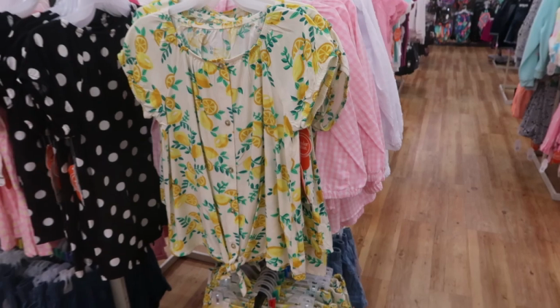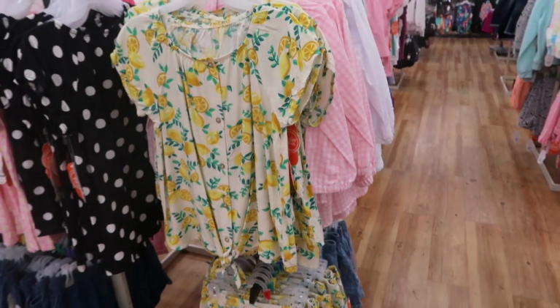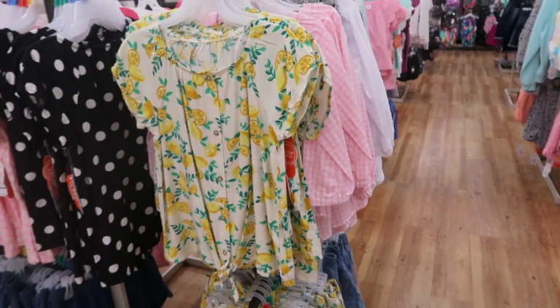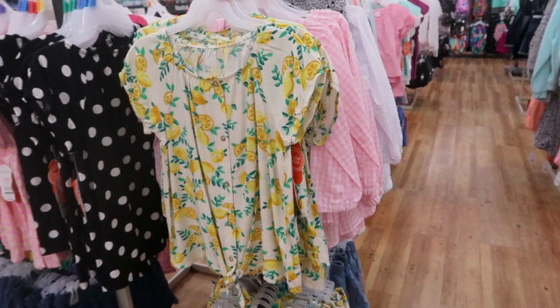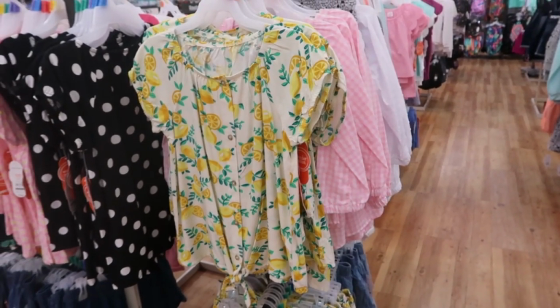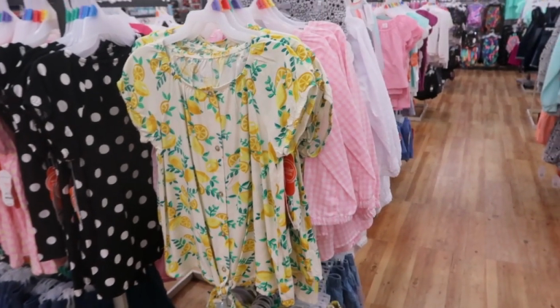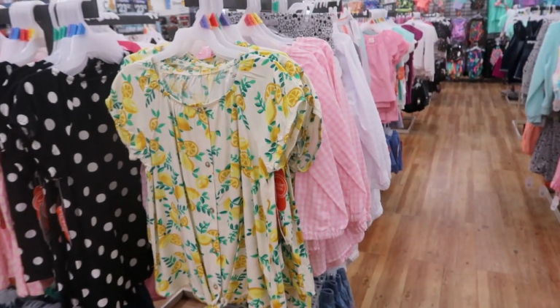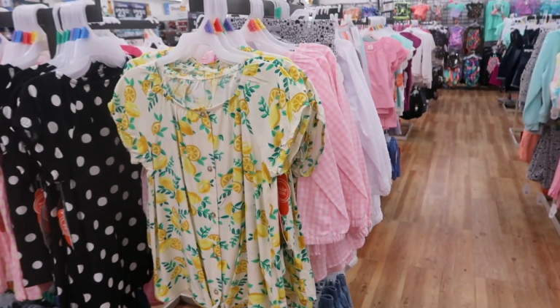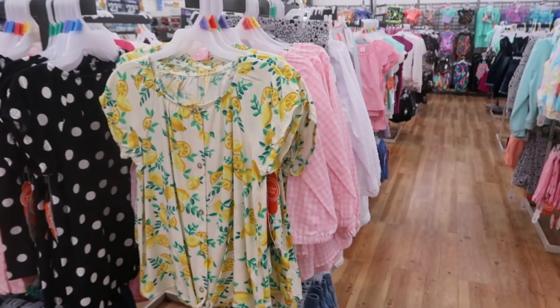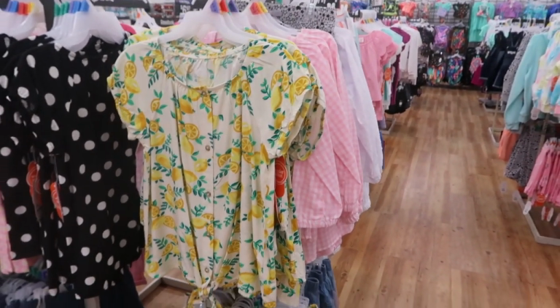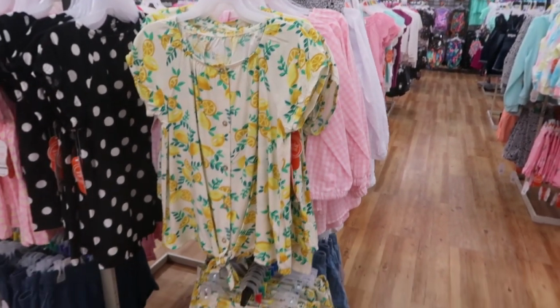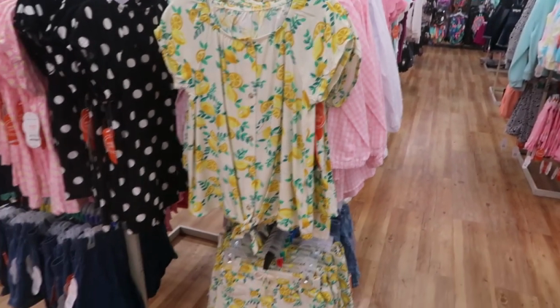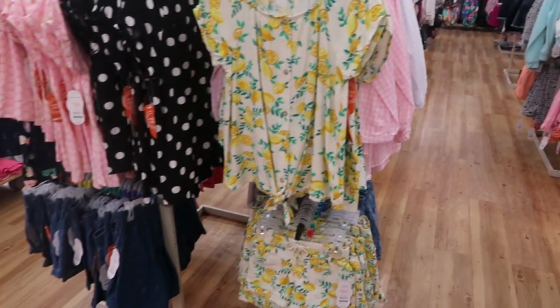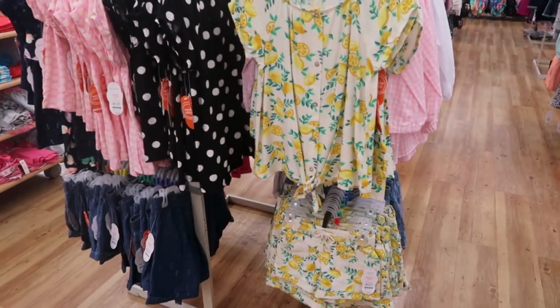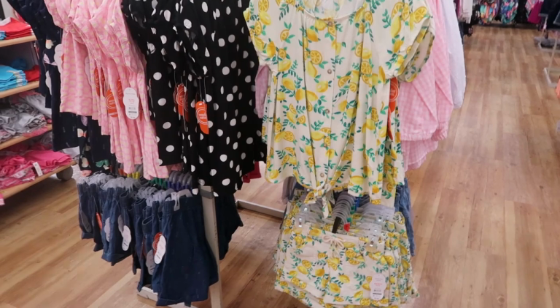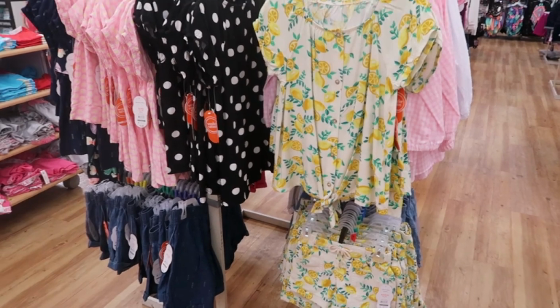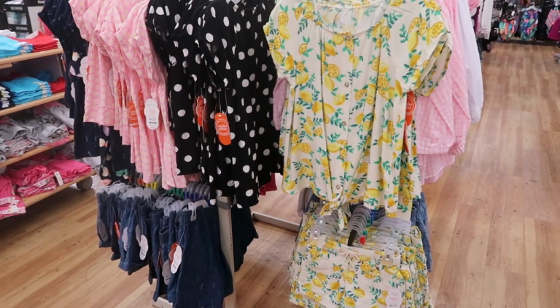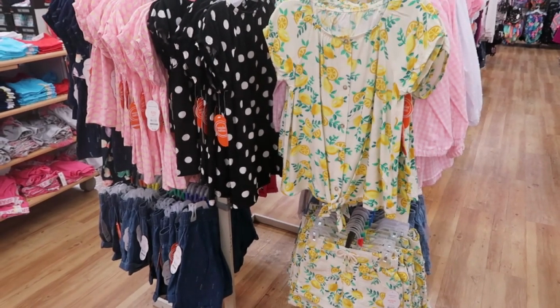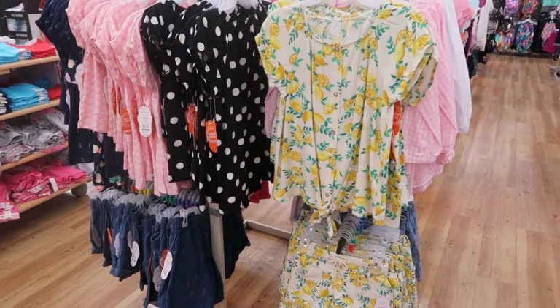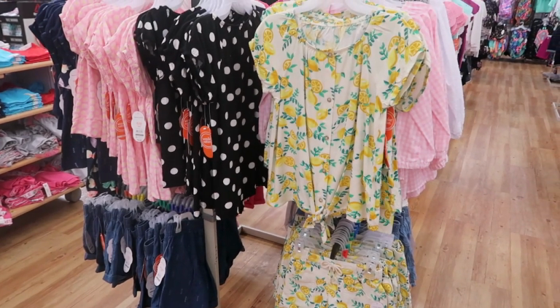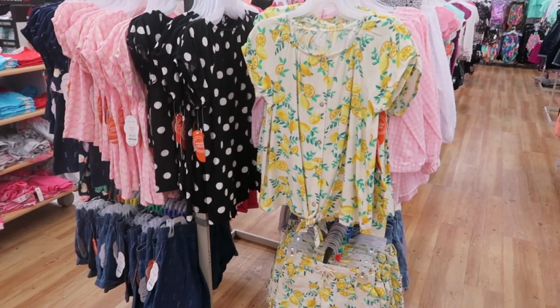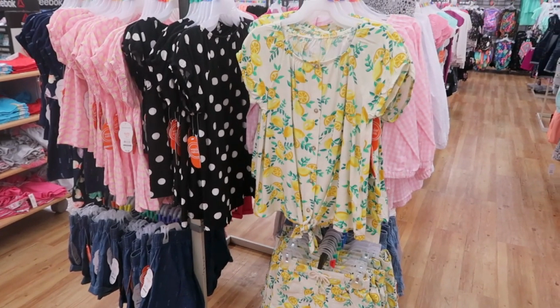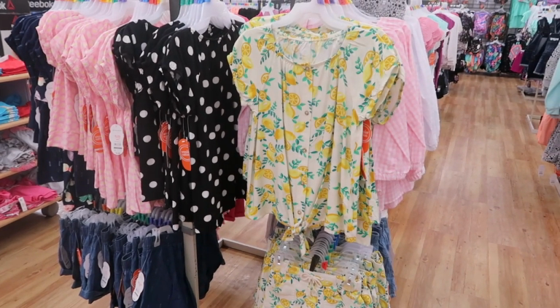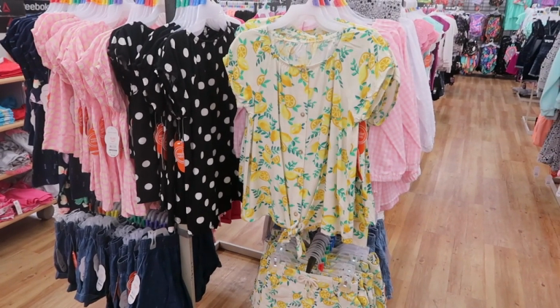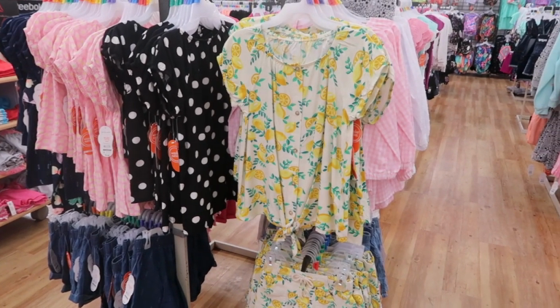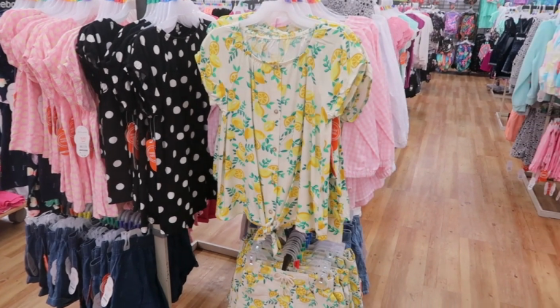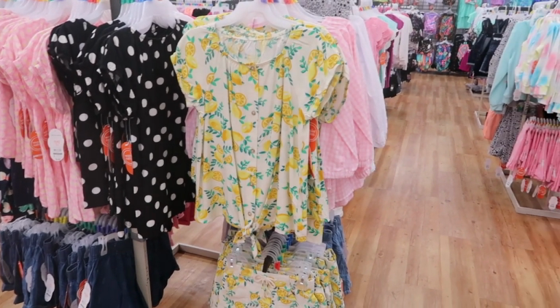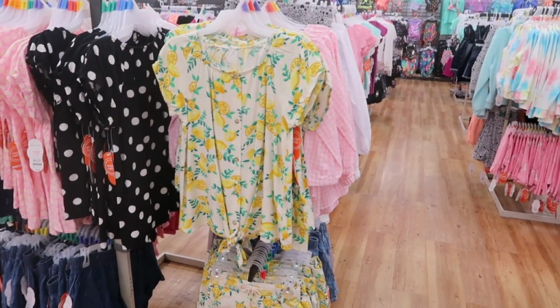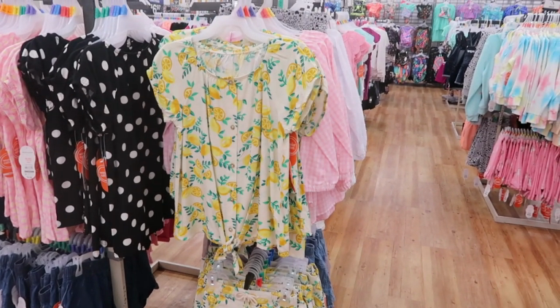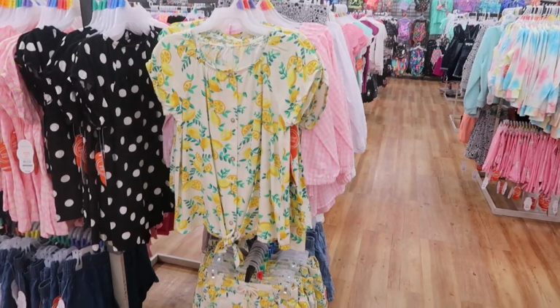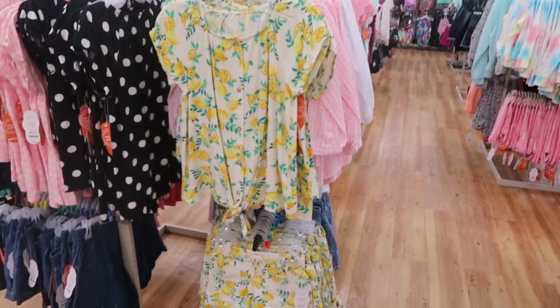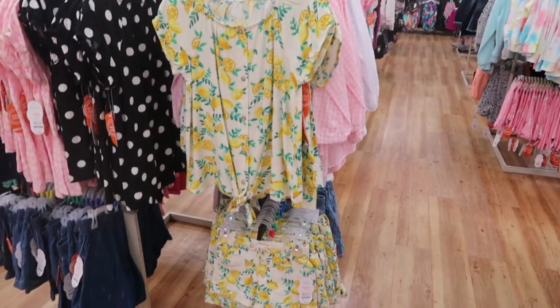Hey guys, welcome back to my channel. Today we're at Walmart checking out the kids clothes. This was a requested video, so I'm going to start off with the girls clothes and then I'll go over to the boys.